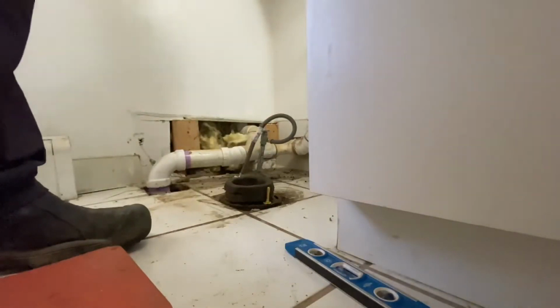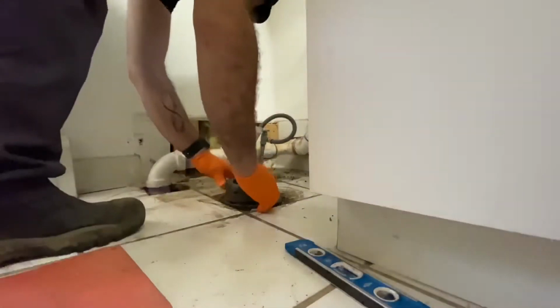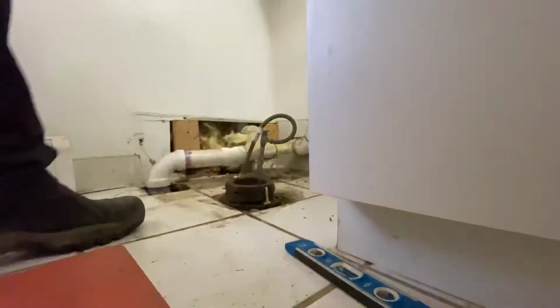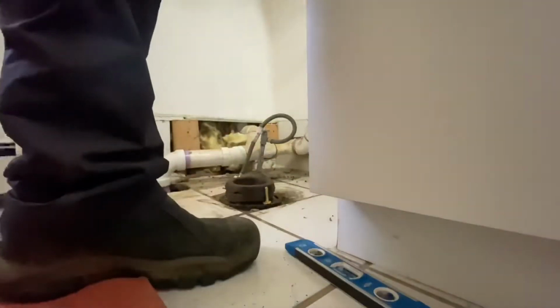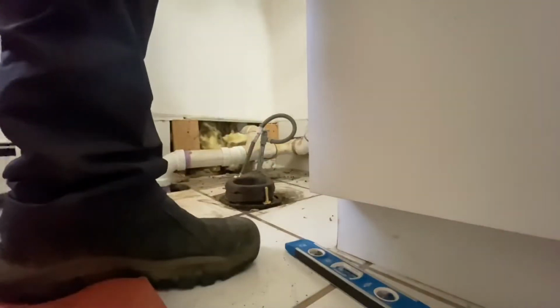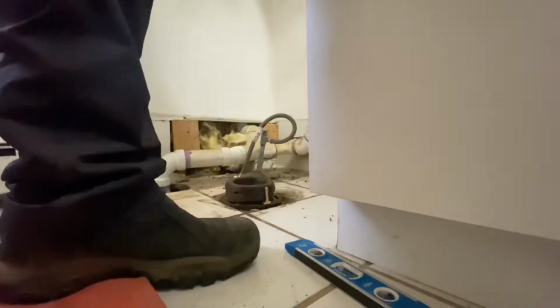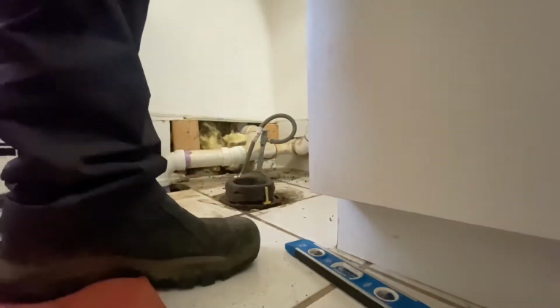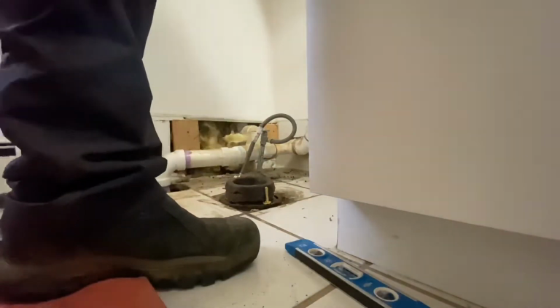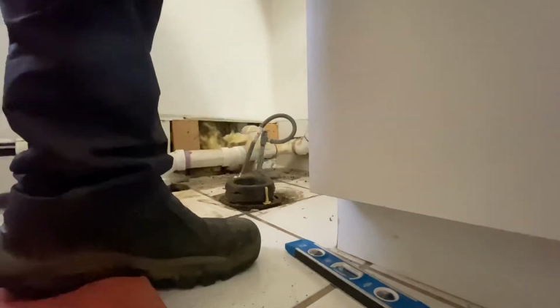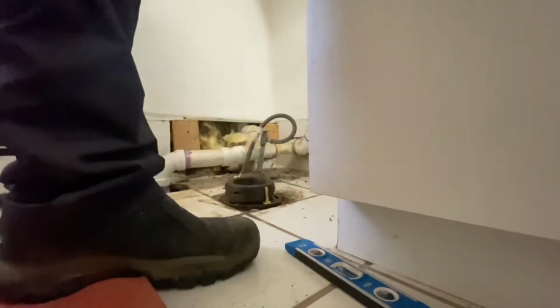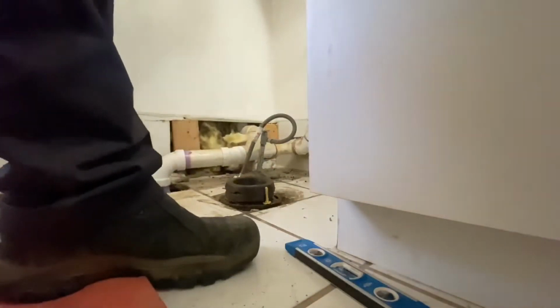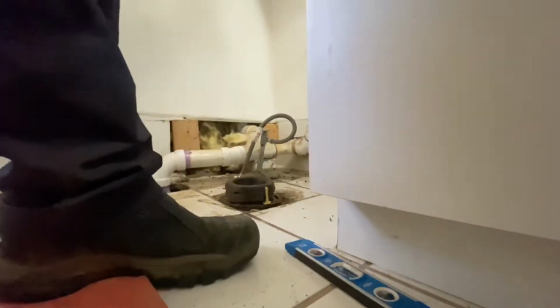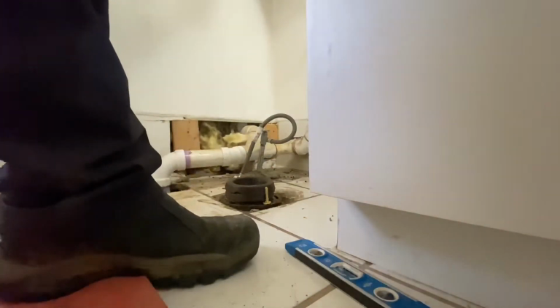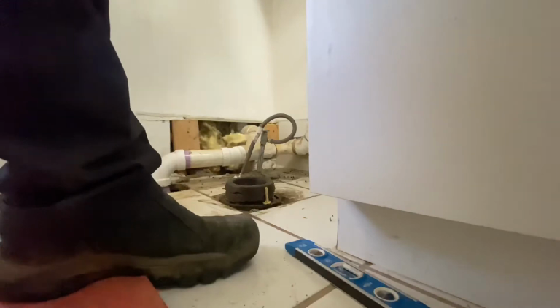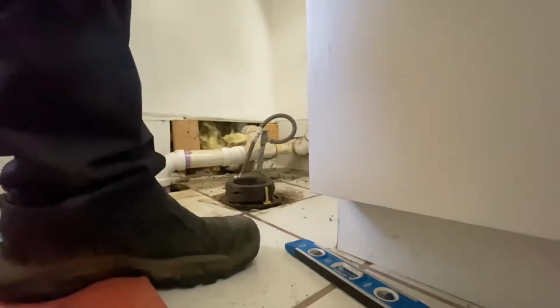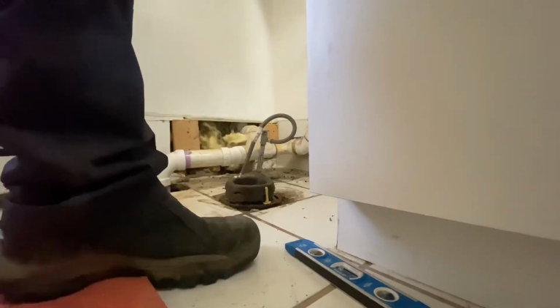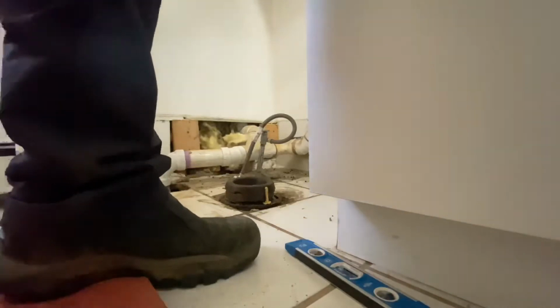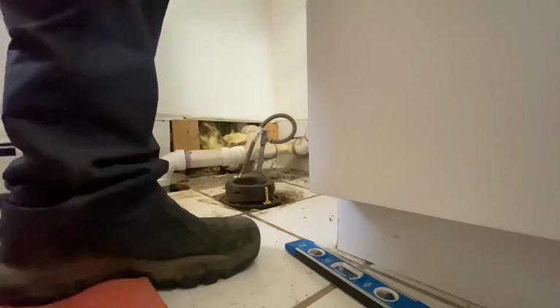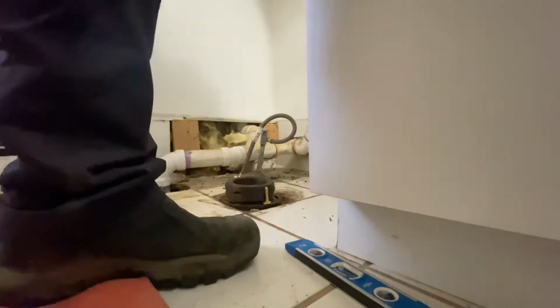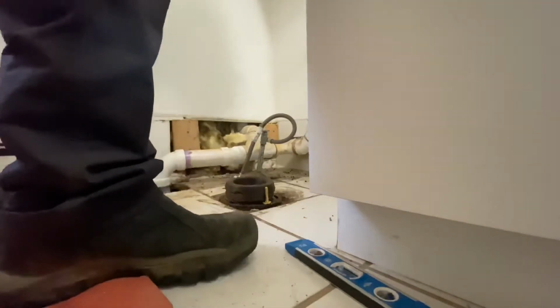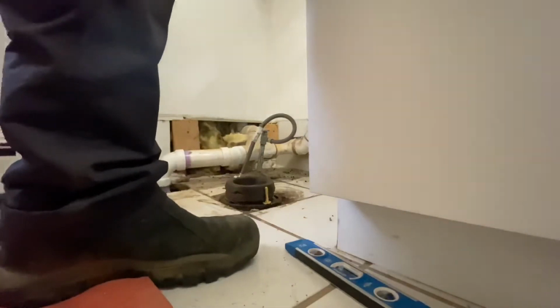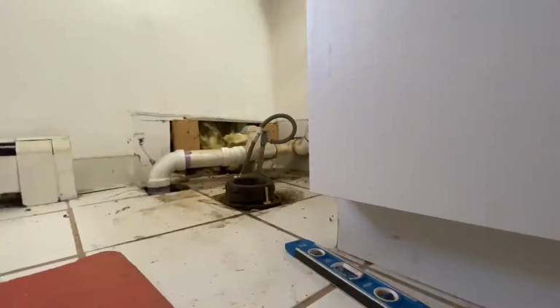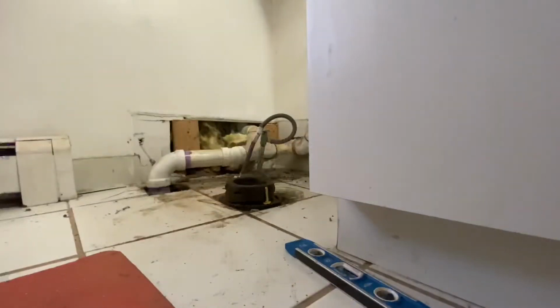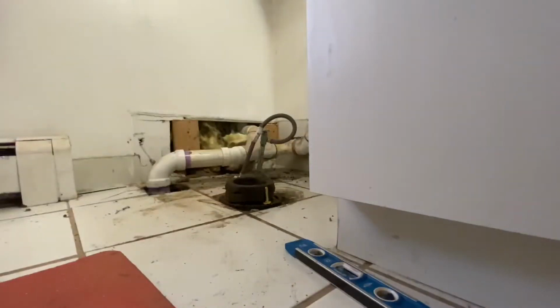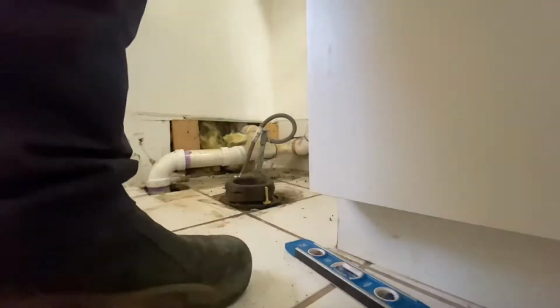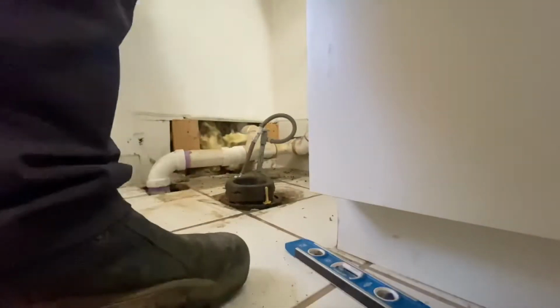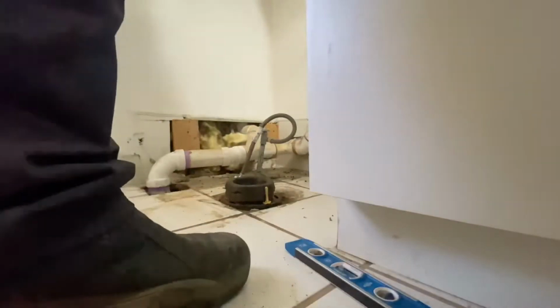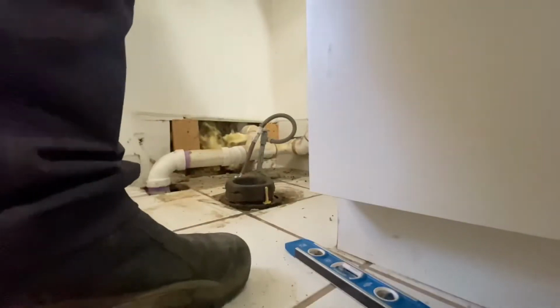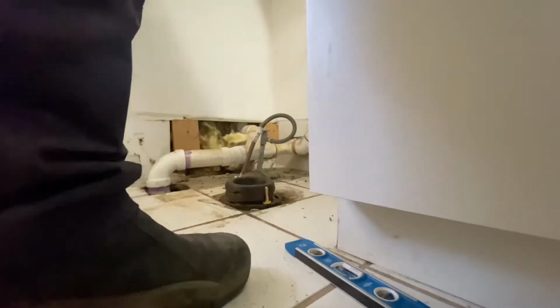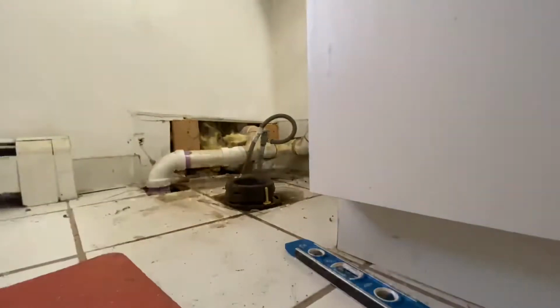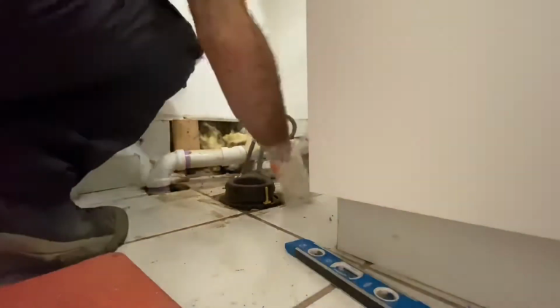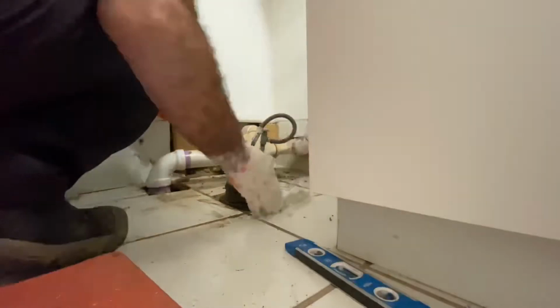When I mix the plaster of Paris I mix it like peanut butter — basically with my hands in a bucket. As thick as possible, but not too thick so it doesn't dry too fast, just enough where I can still work with it.